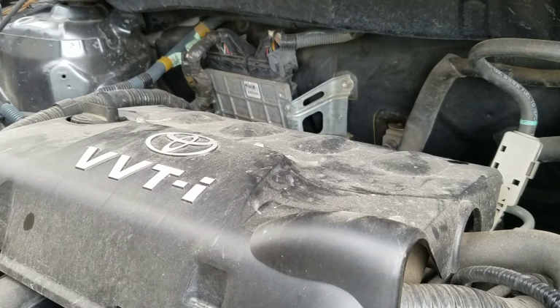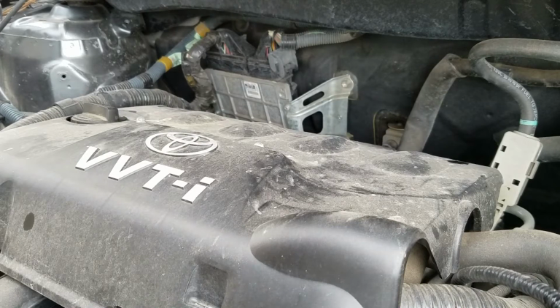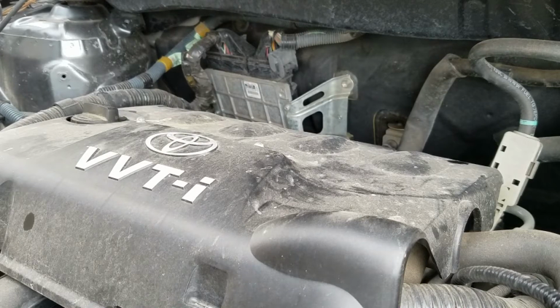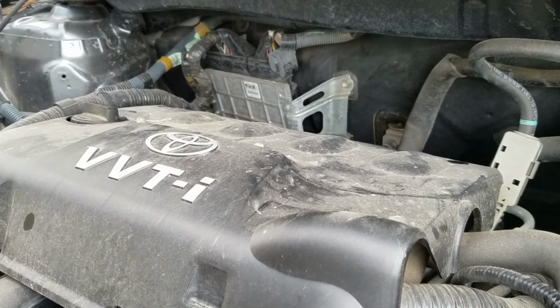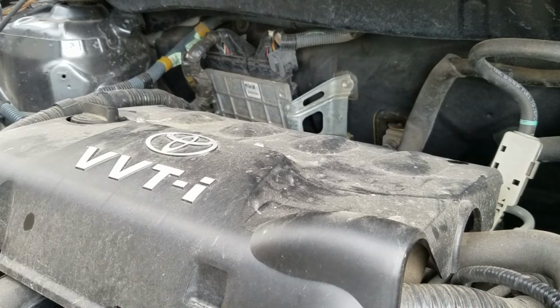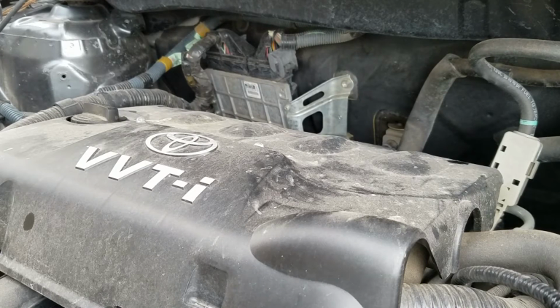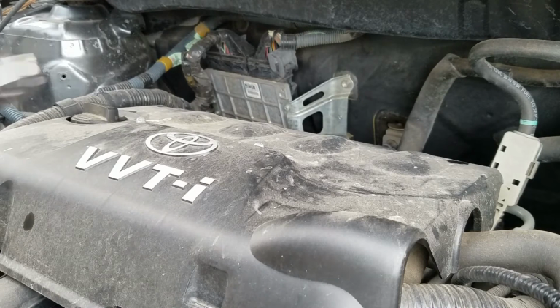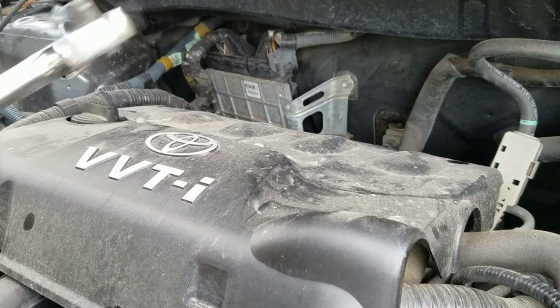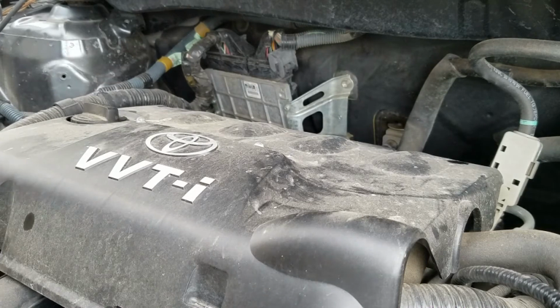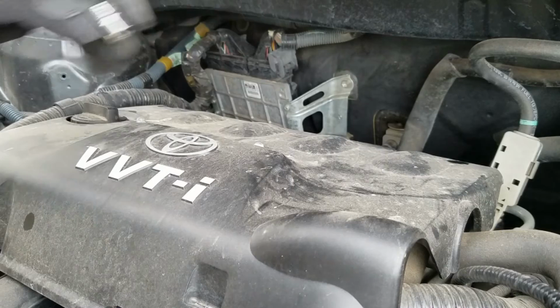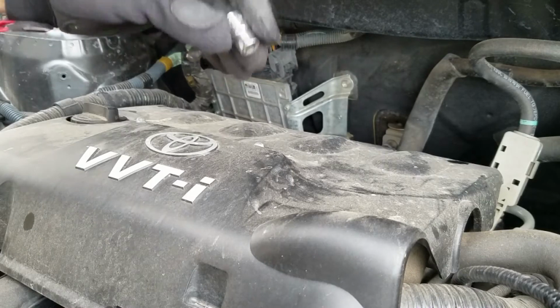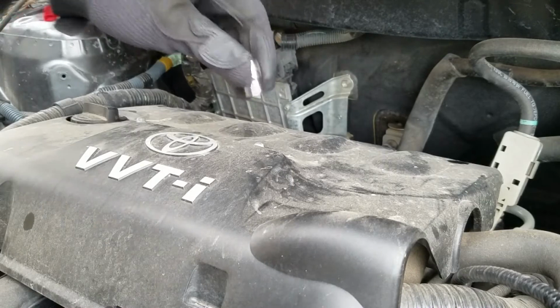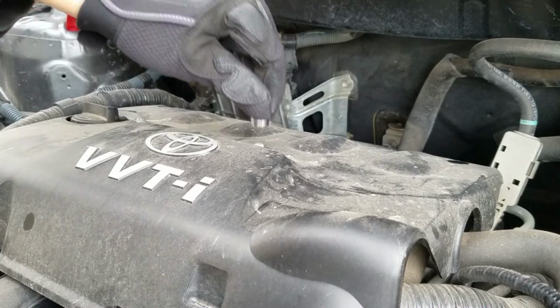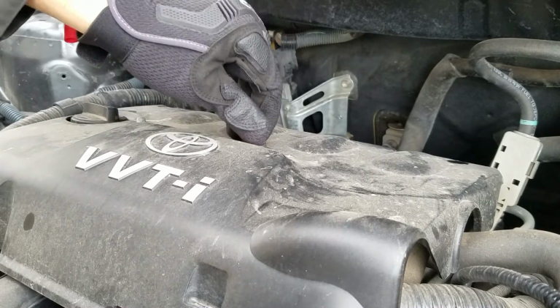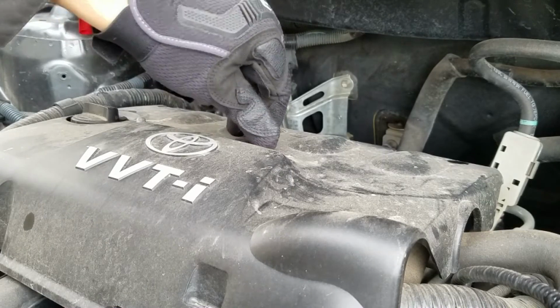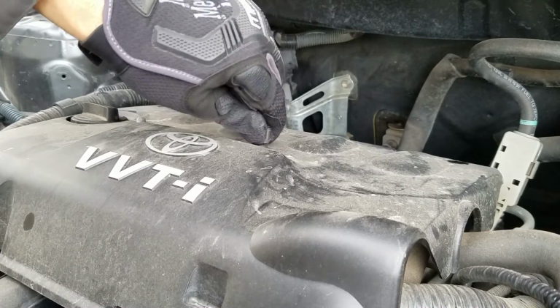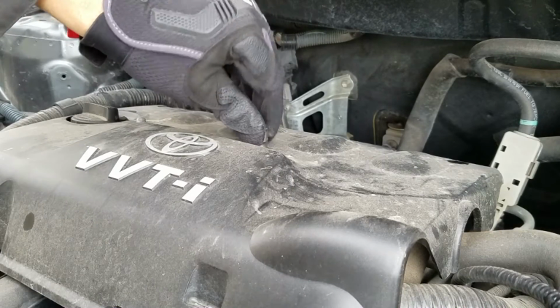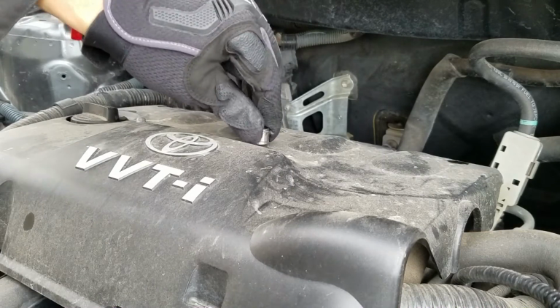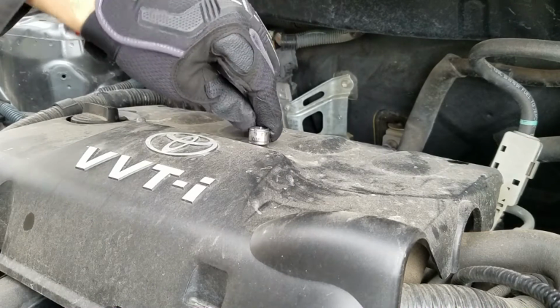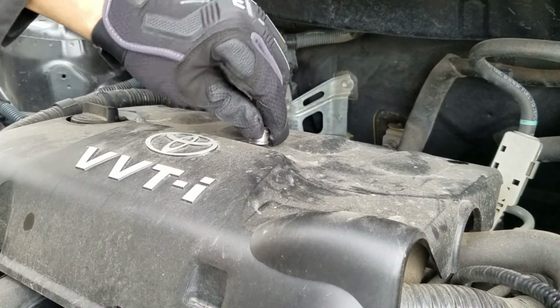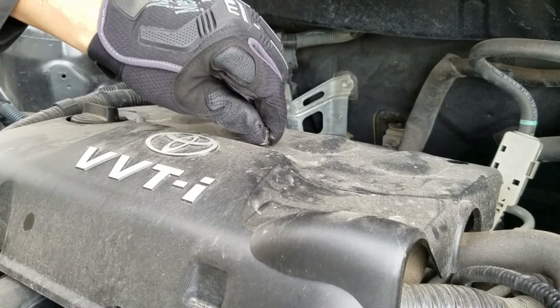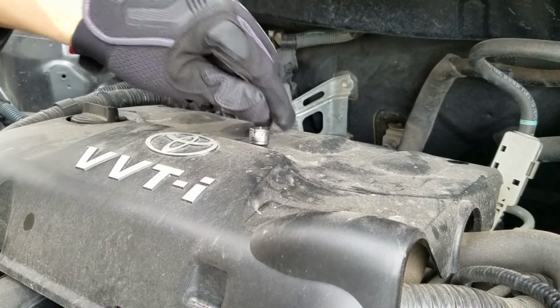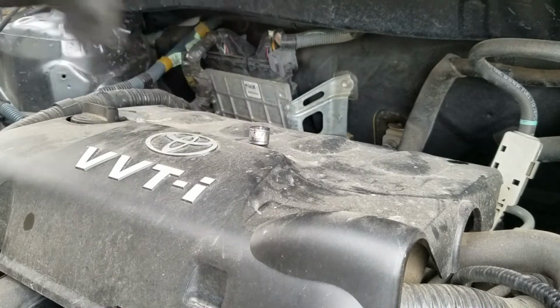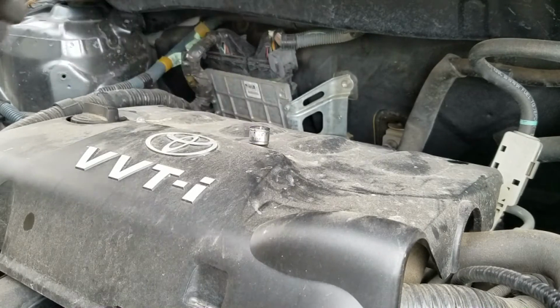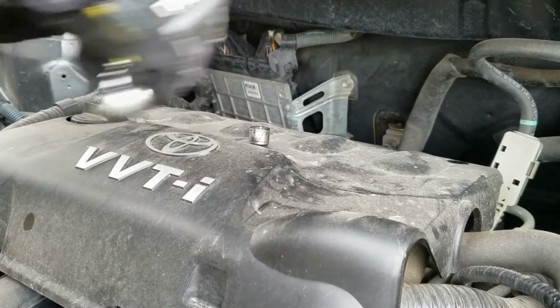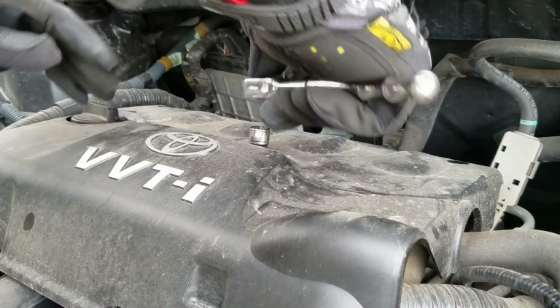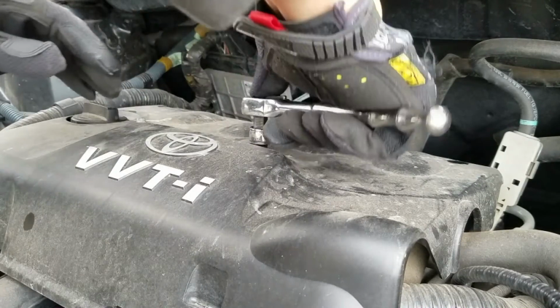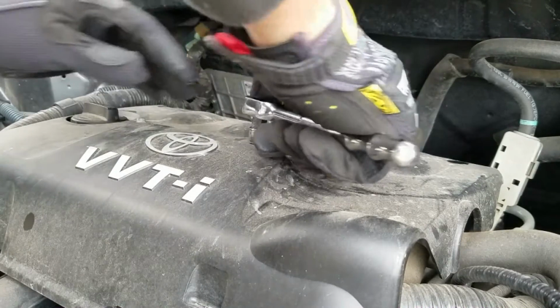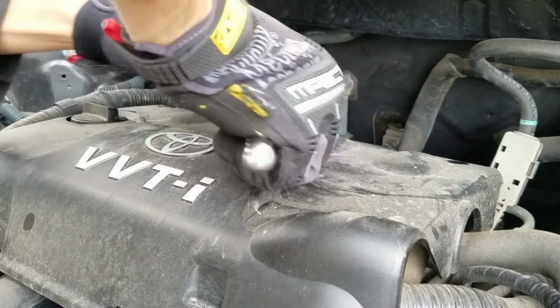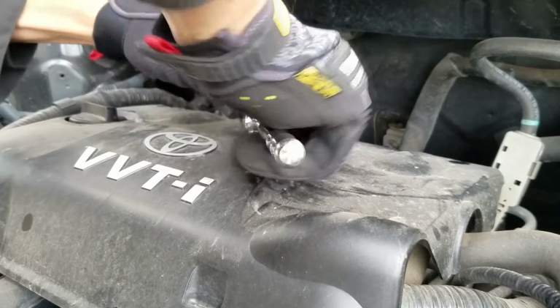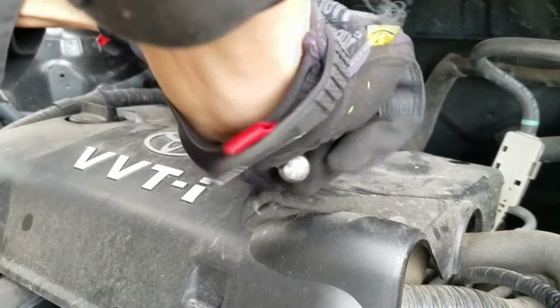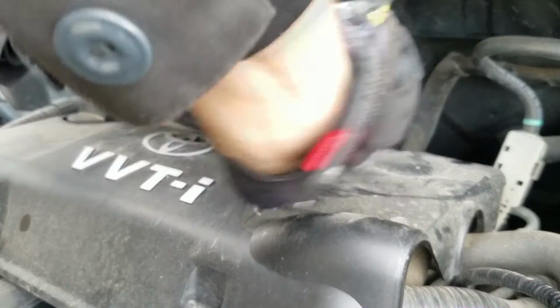The tools you will need are a ratchet and a 10mm socket. I'm going to take off this little plastic cover.